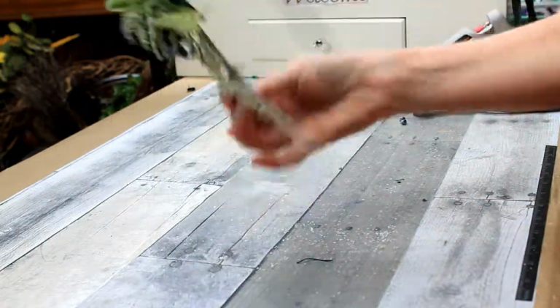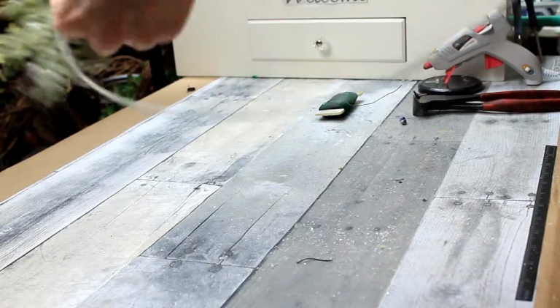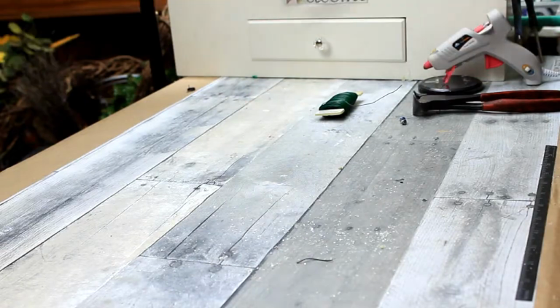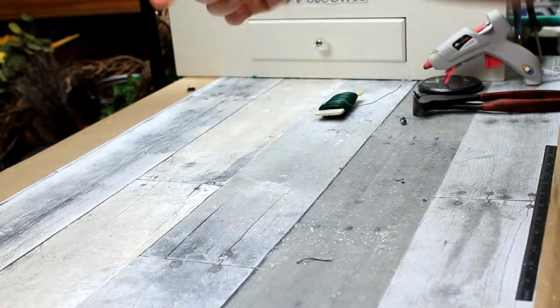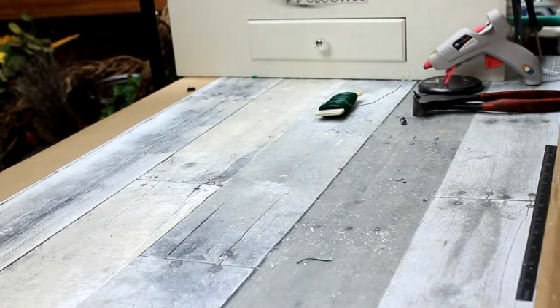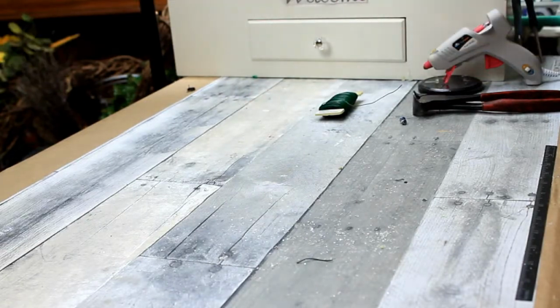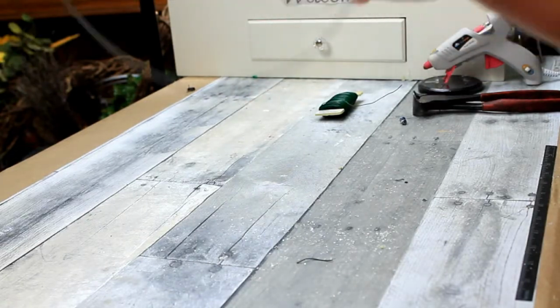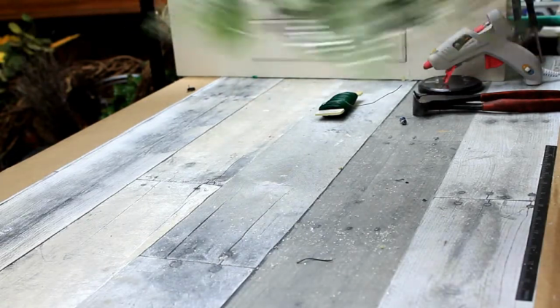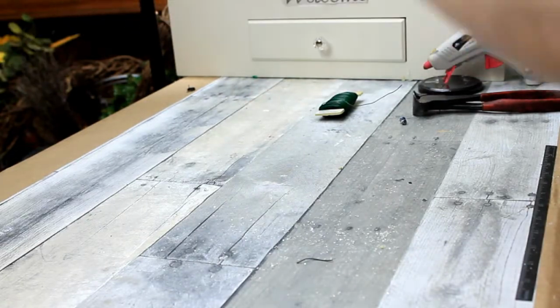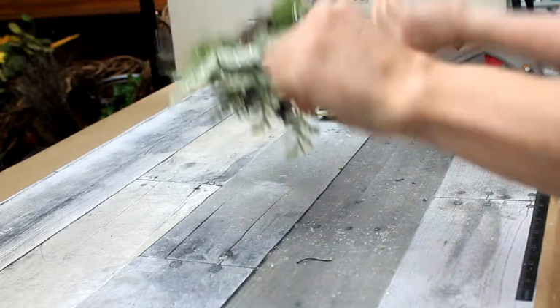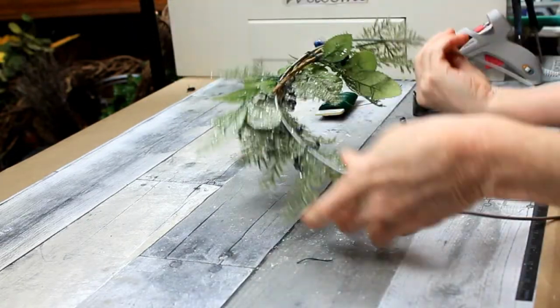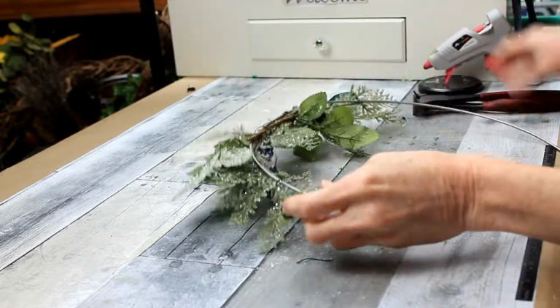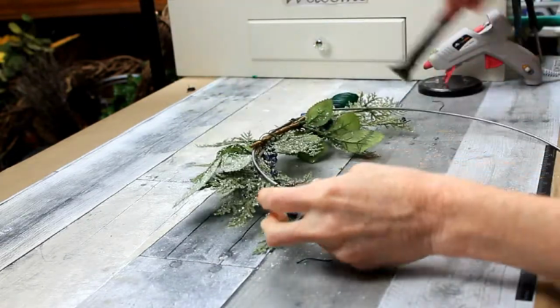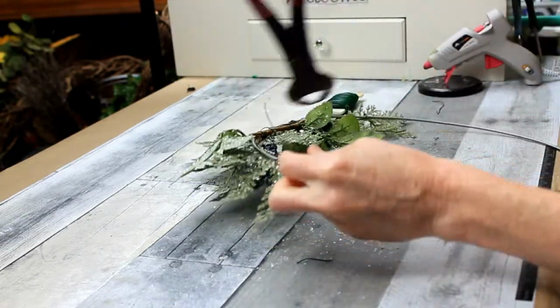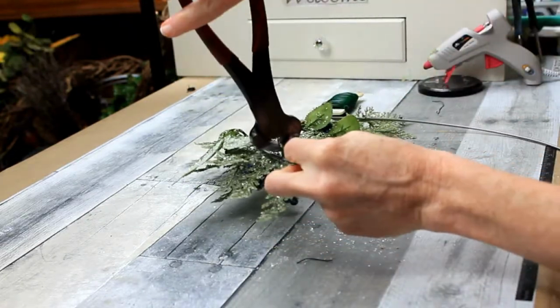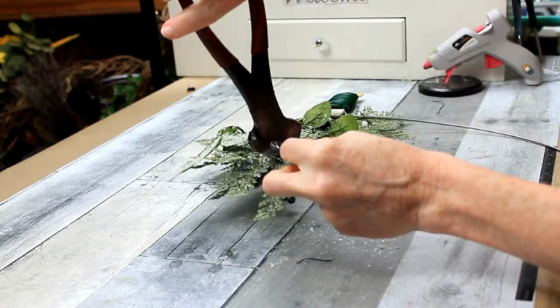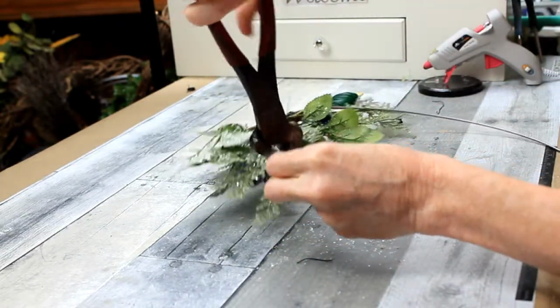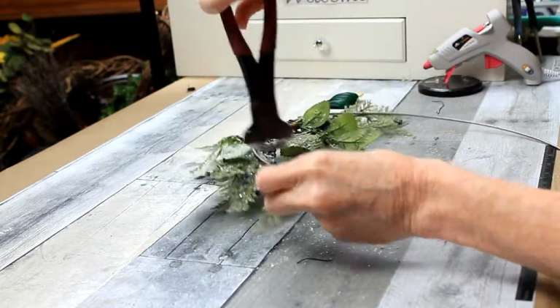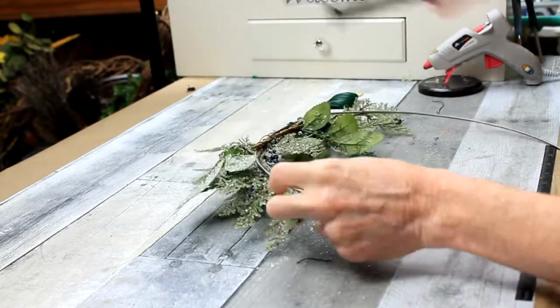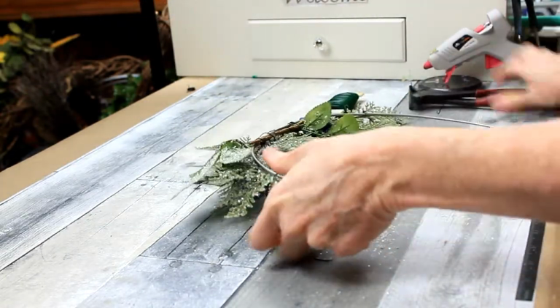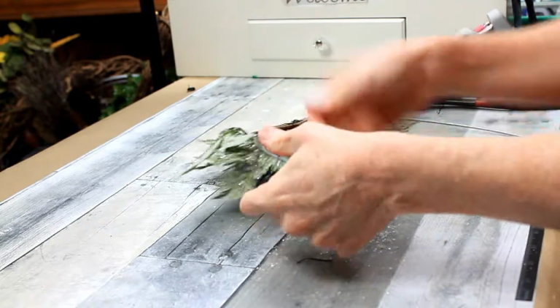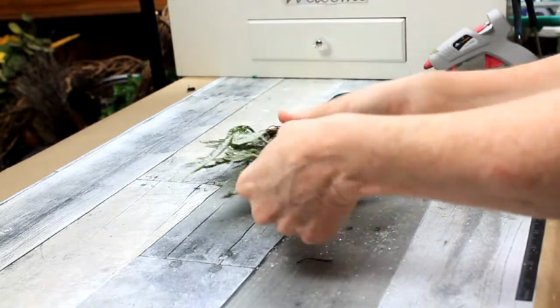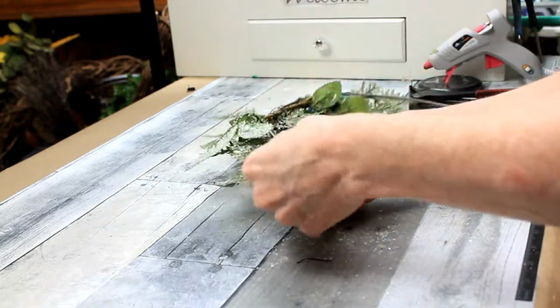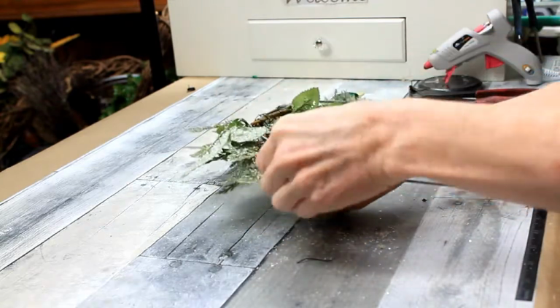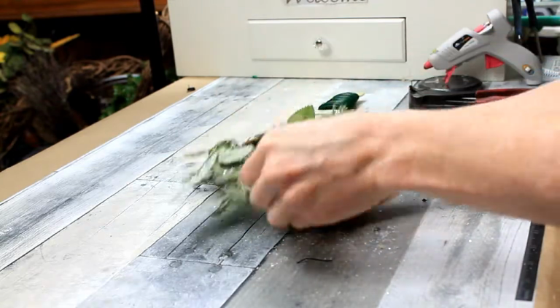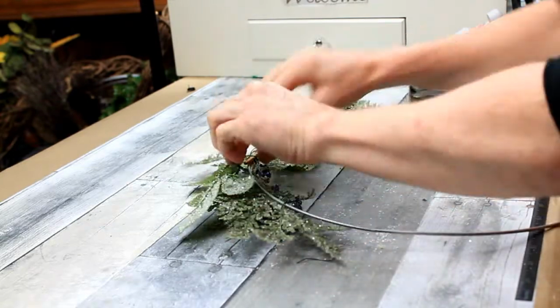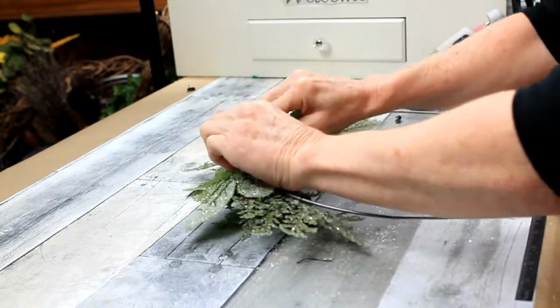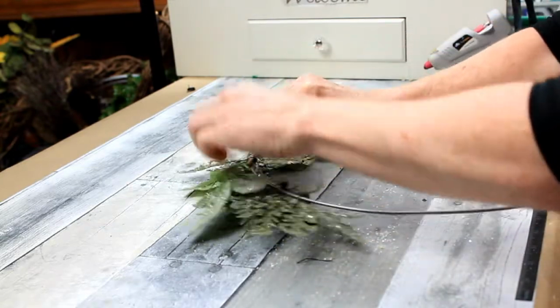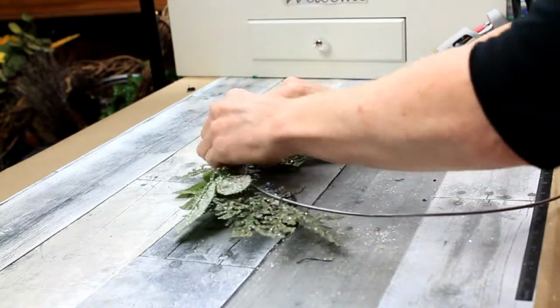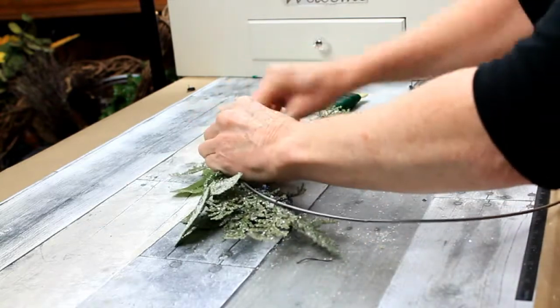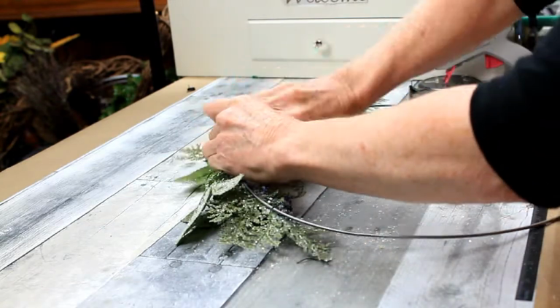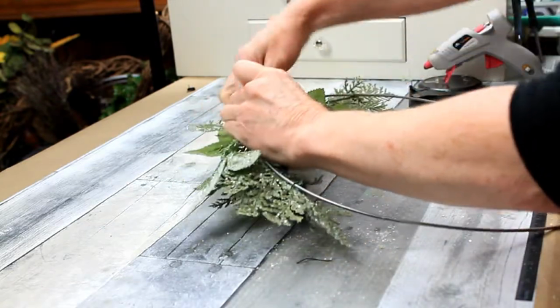Would you call this a modern look or a rustic glam look? I'm not exactly sure.